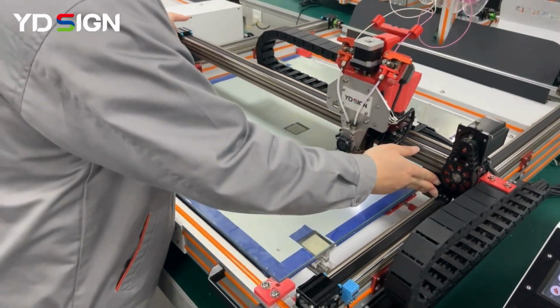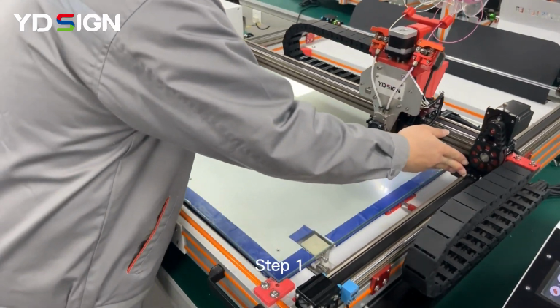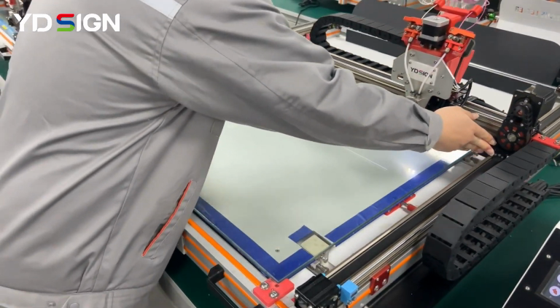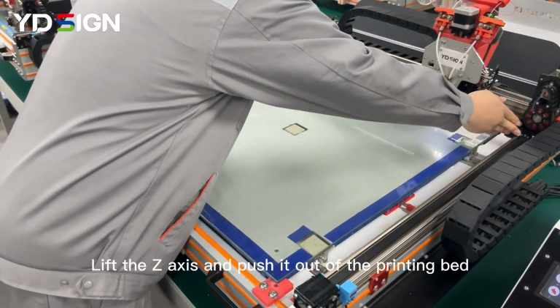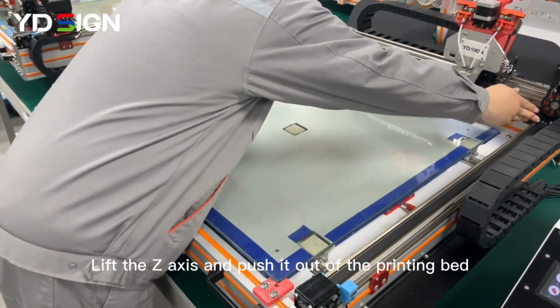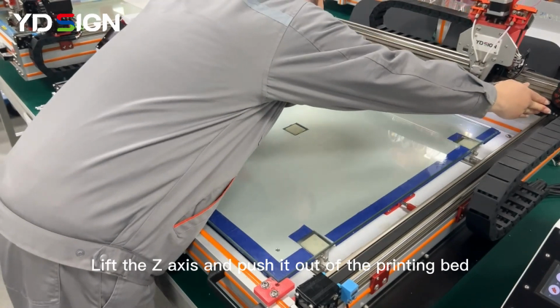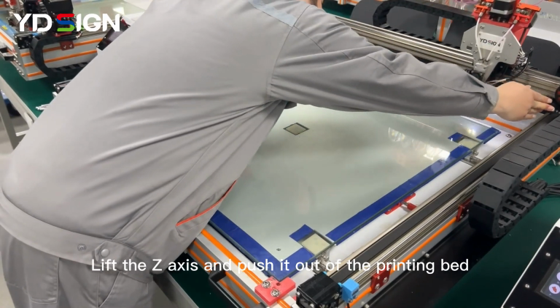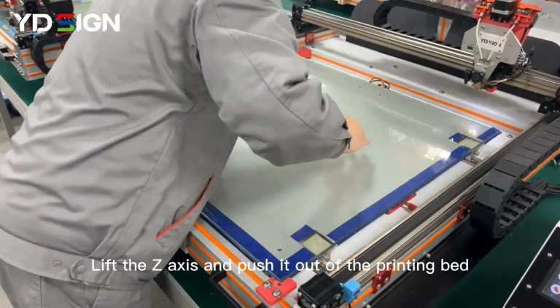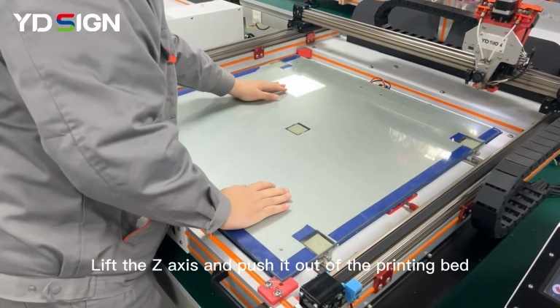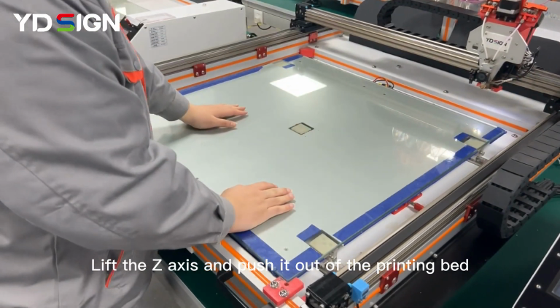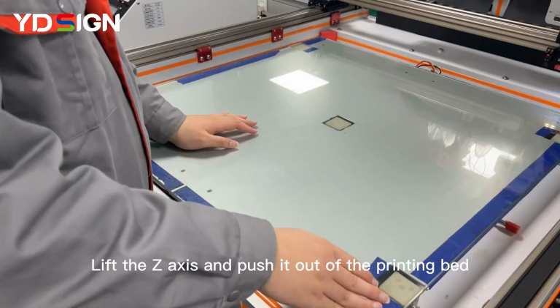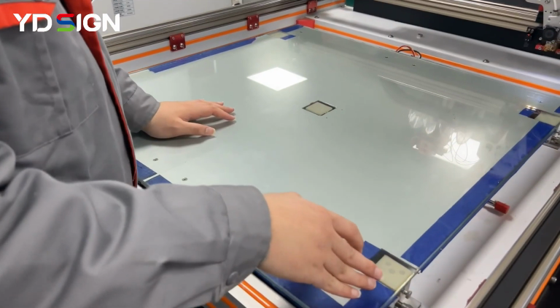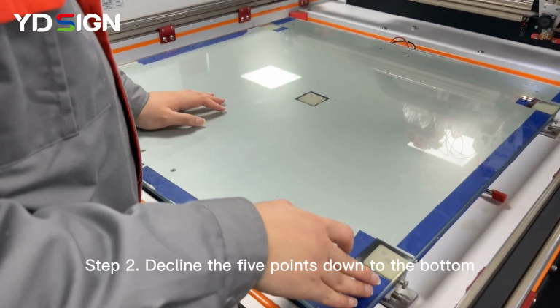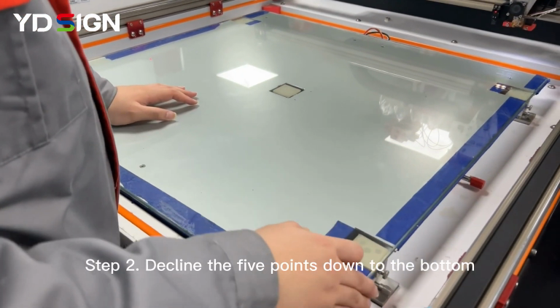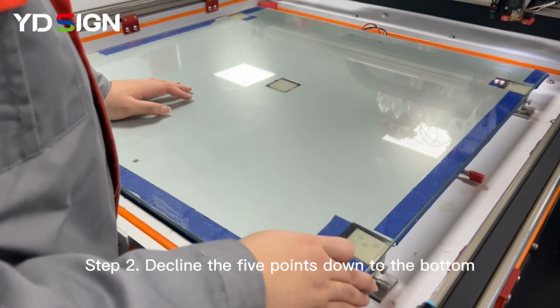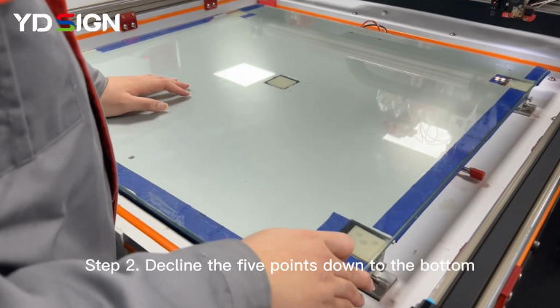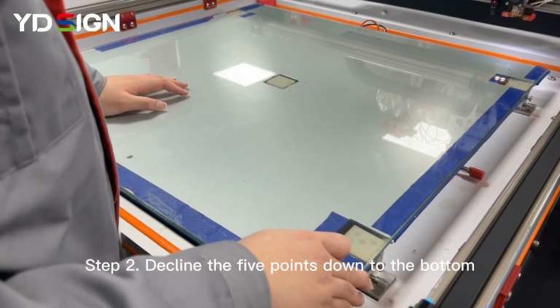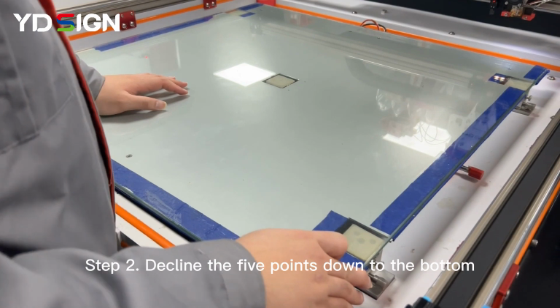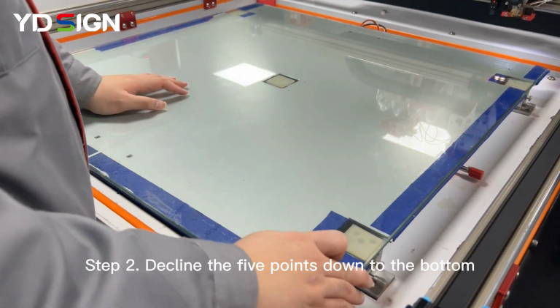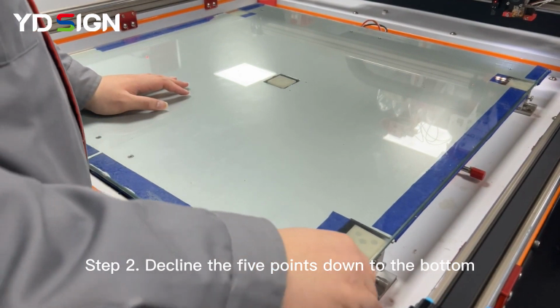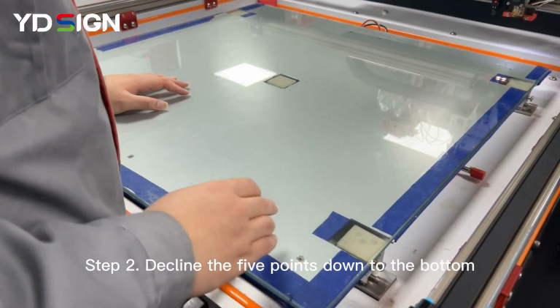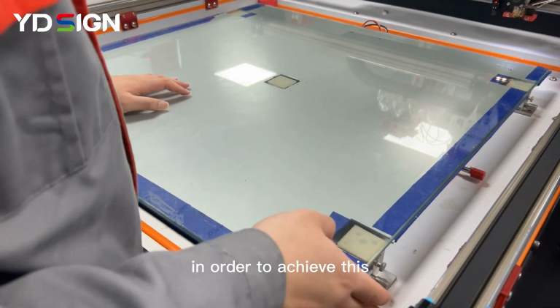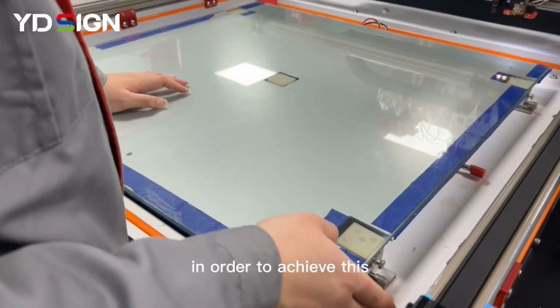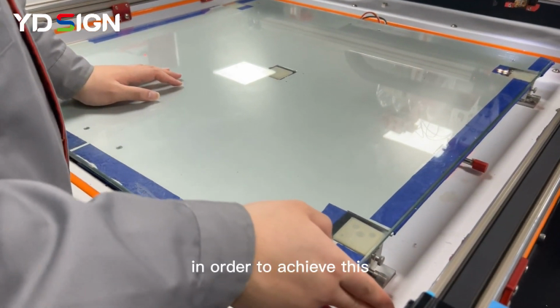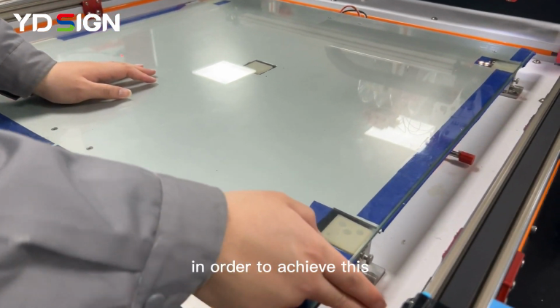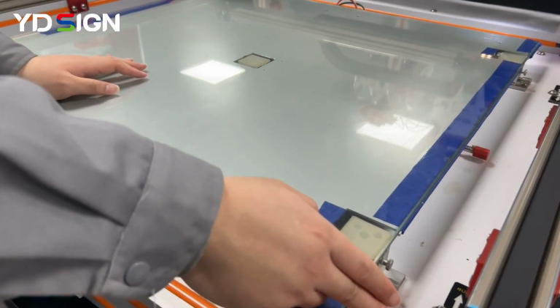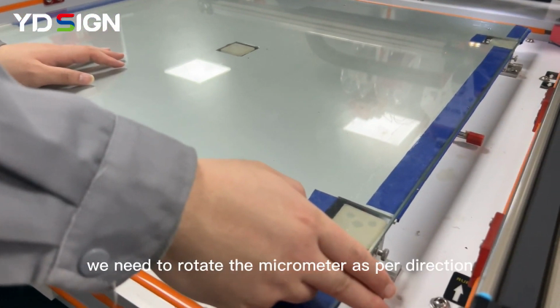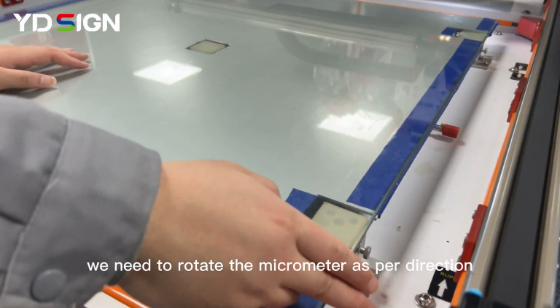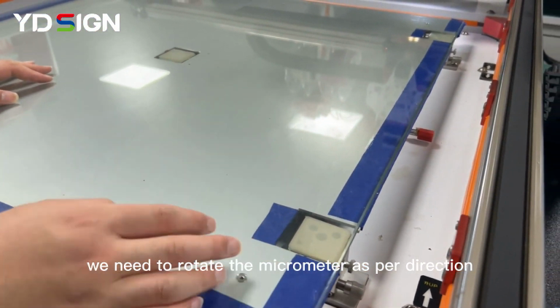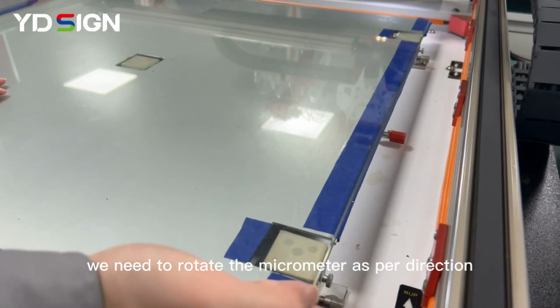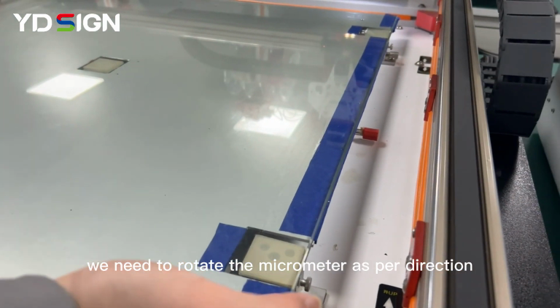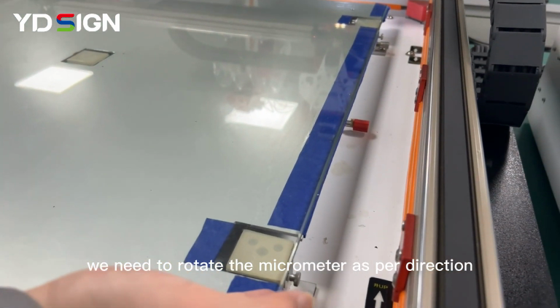Step 1: Lift the Z-axis and push it out of the printing bed. Step 2: Decline the five points down to the bottom. In order to achieve this, we need to rotate the micrometers in the correct direction.